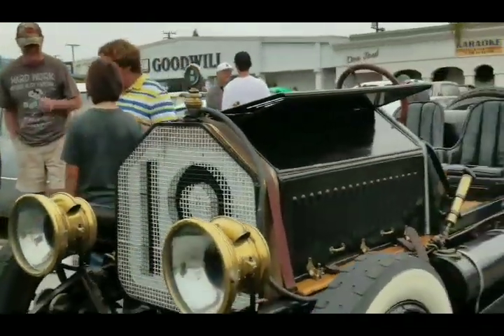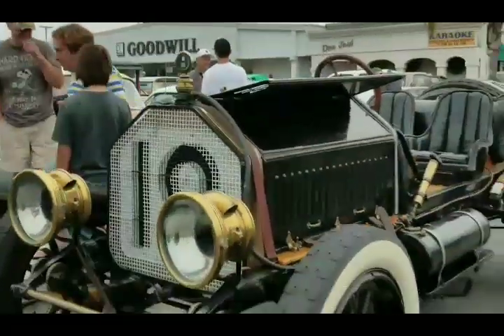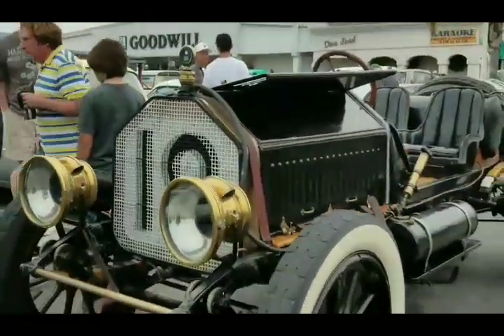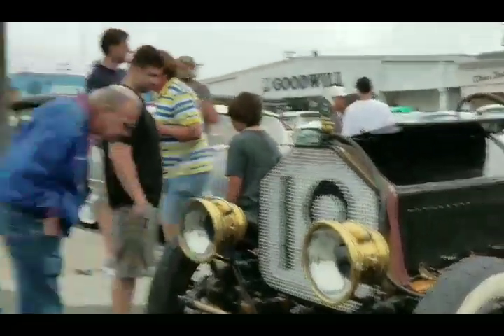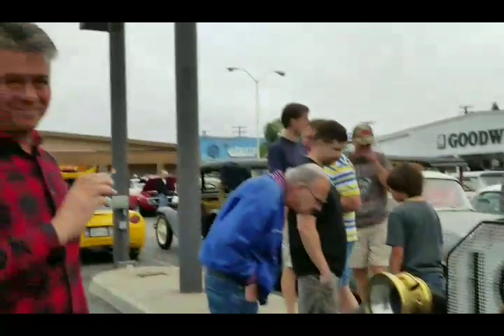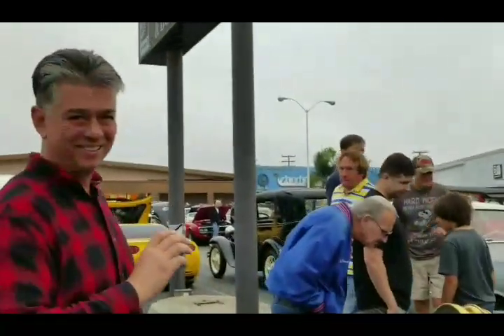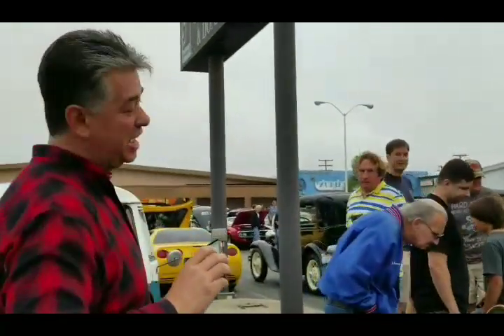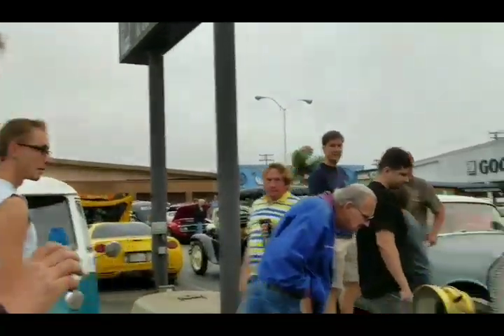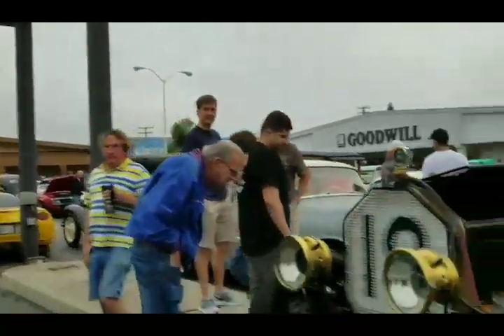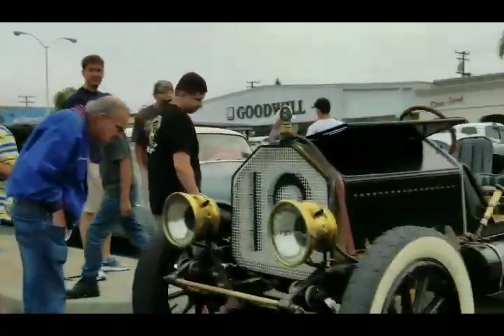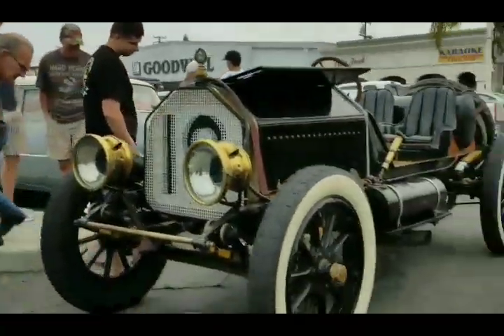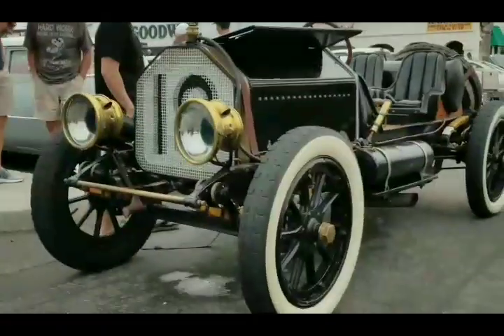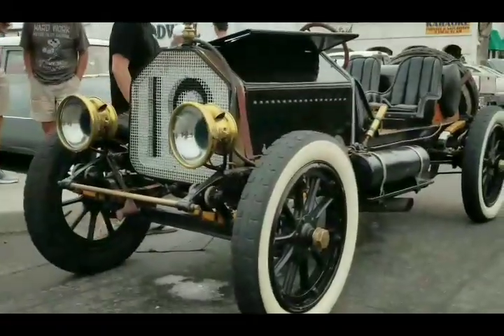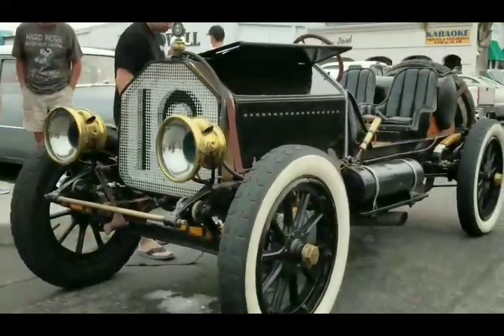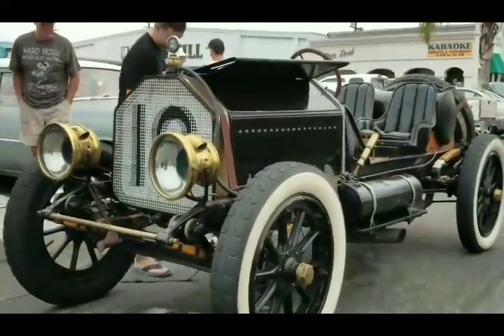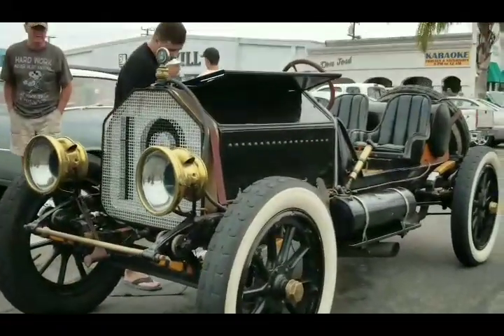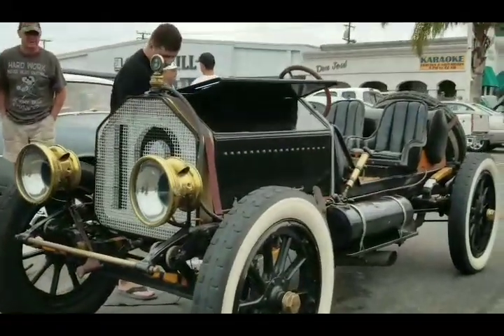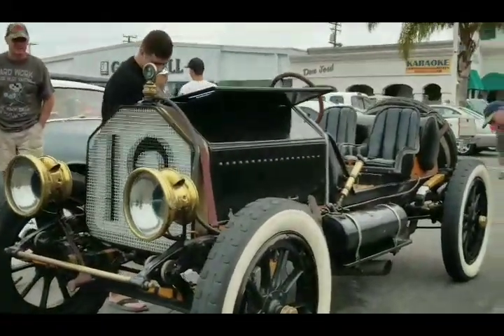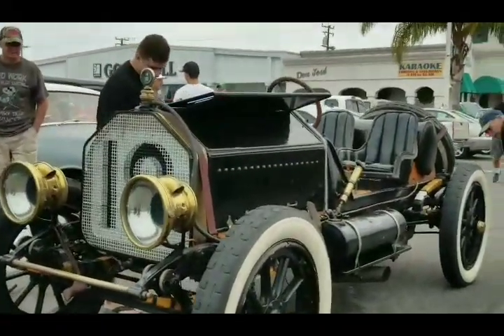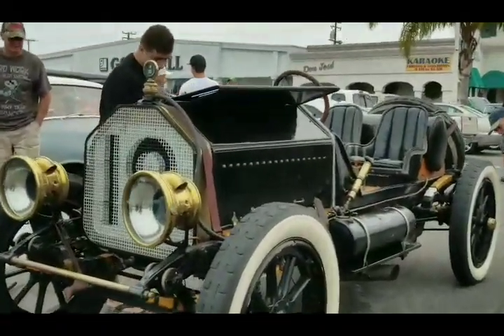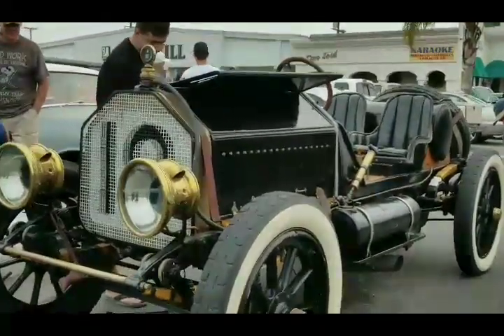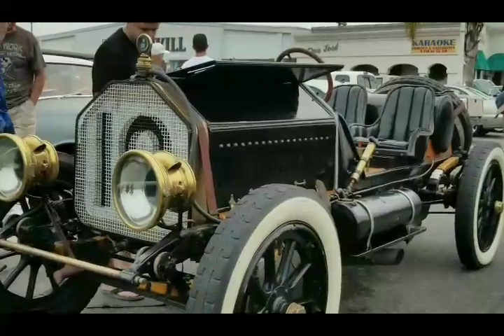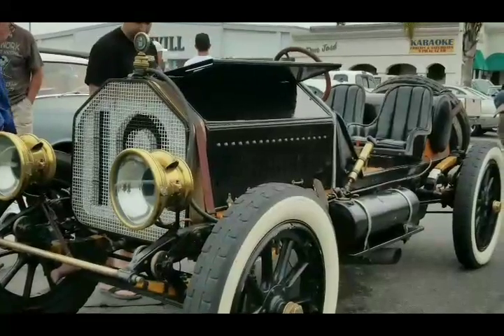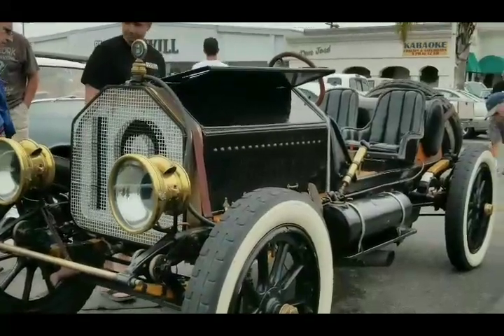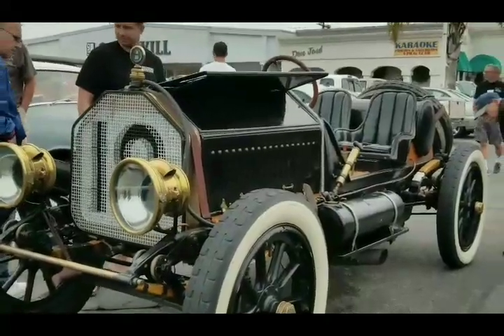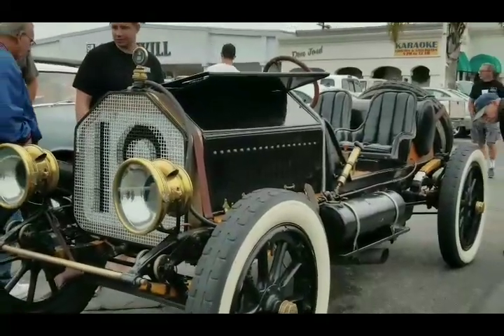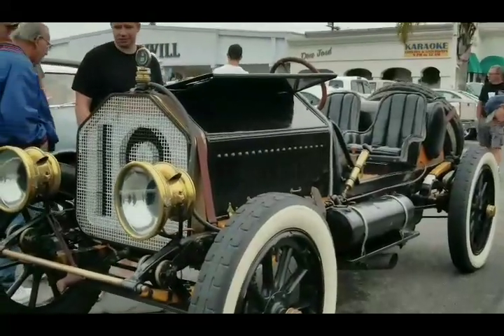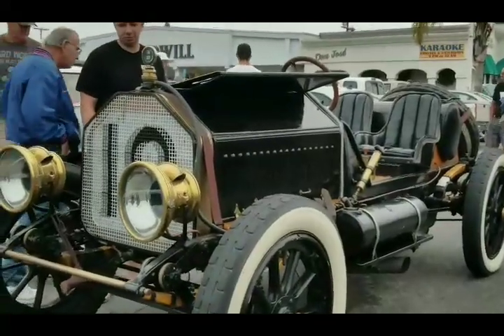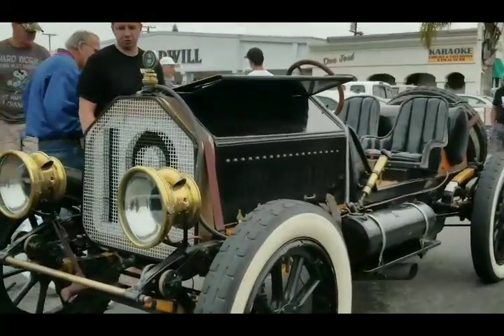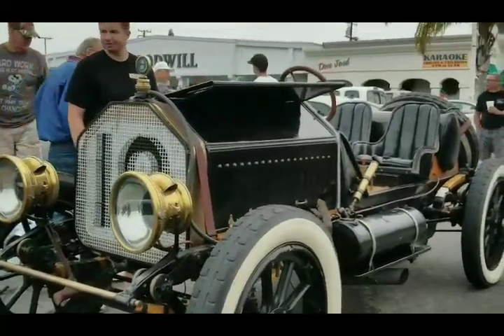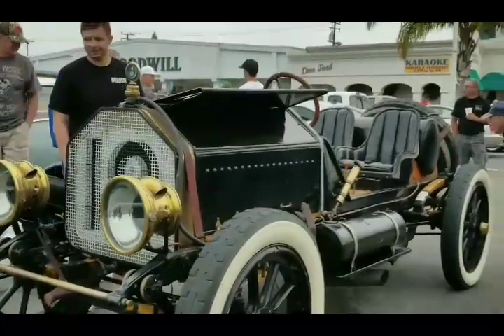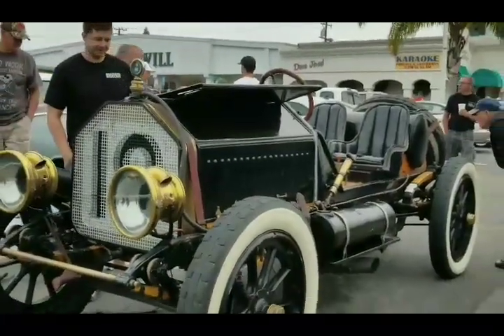Neville, this is not a Chip Foose production. This is what we aspire to. Look at that - they all started somewhere. They all did. Without that you don't get to what we do today.